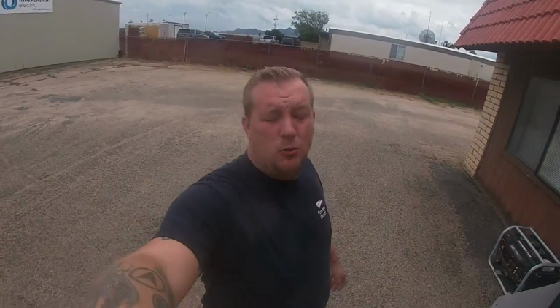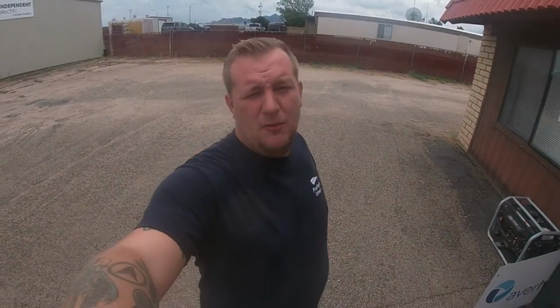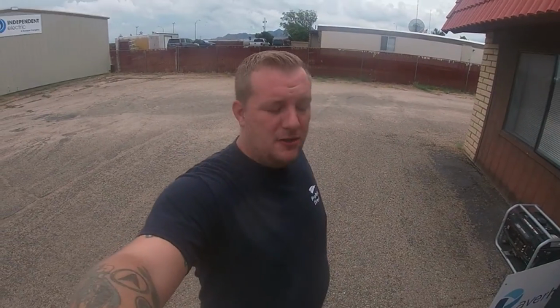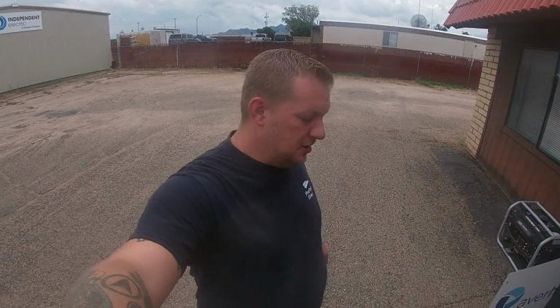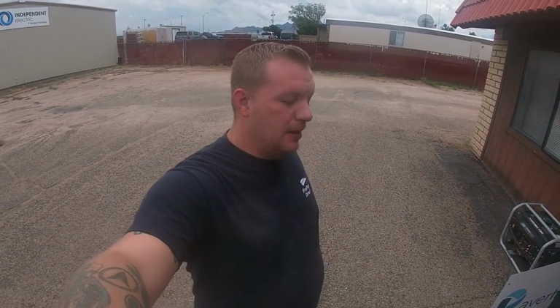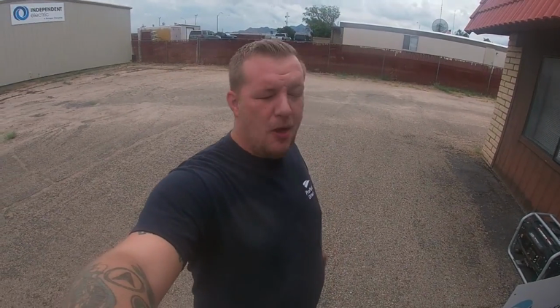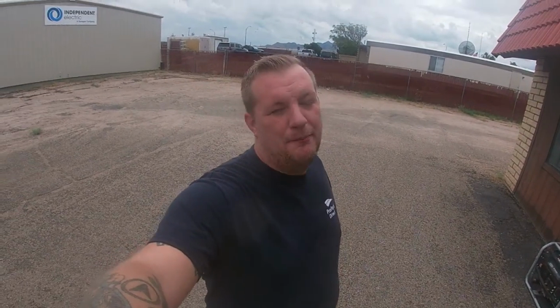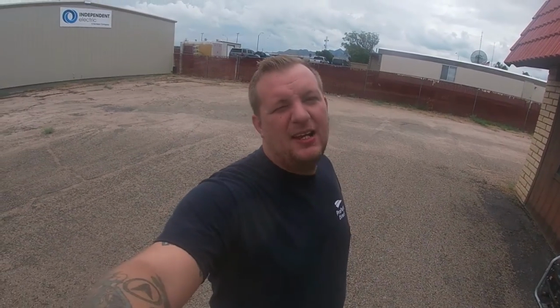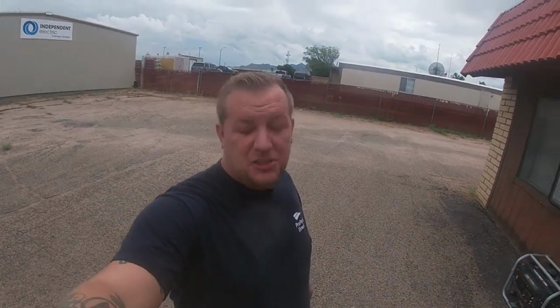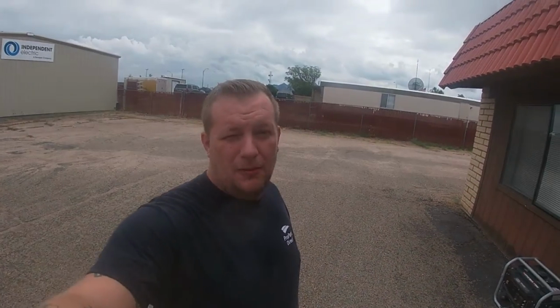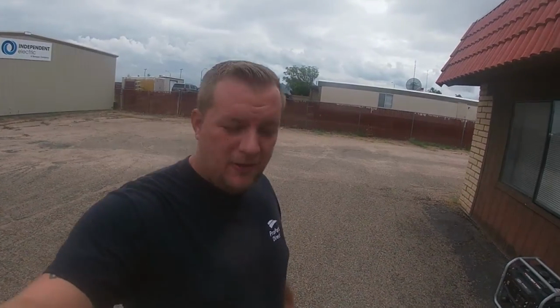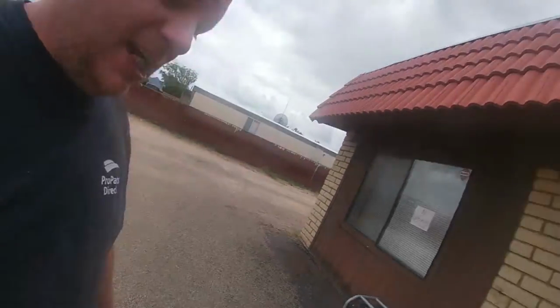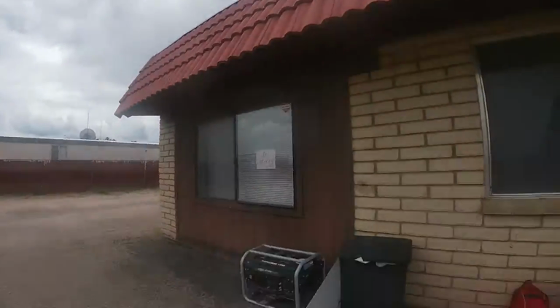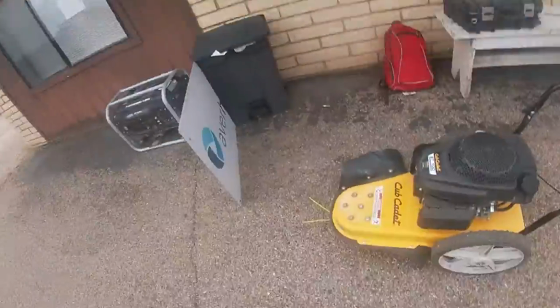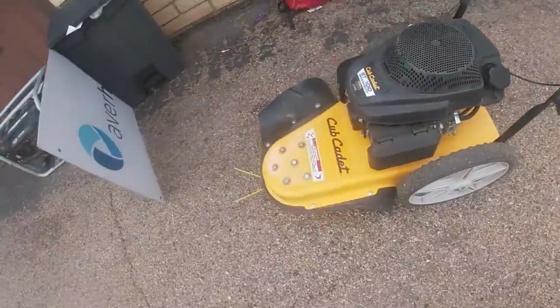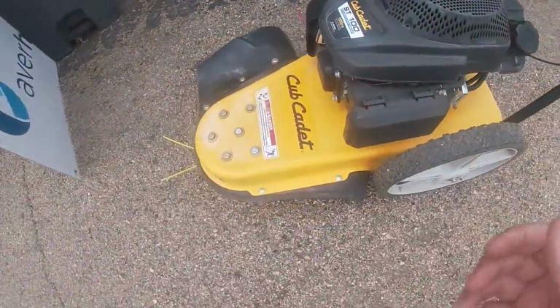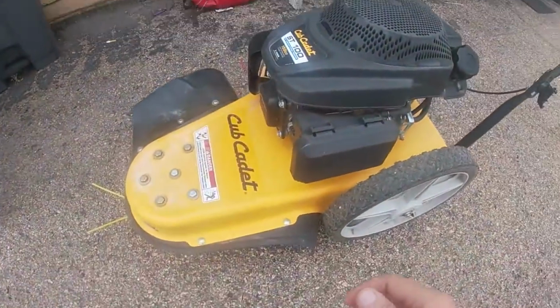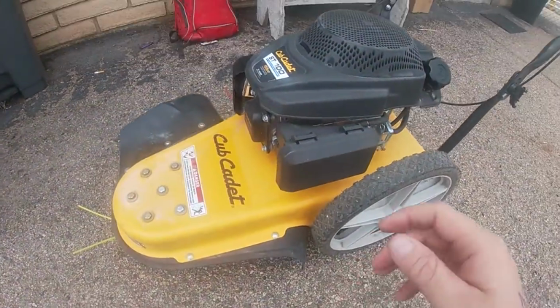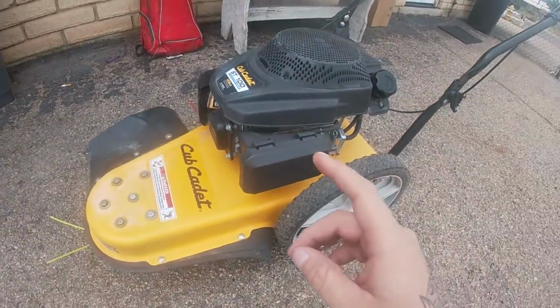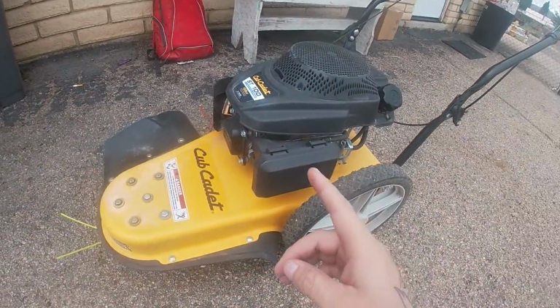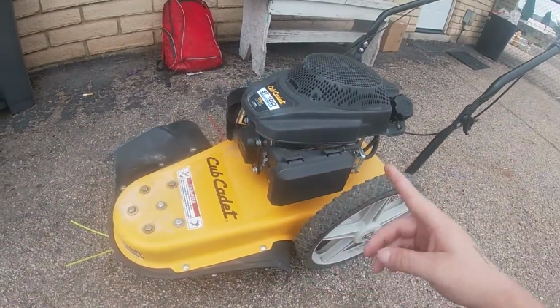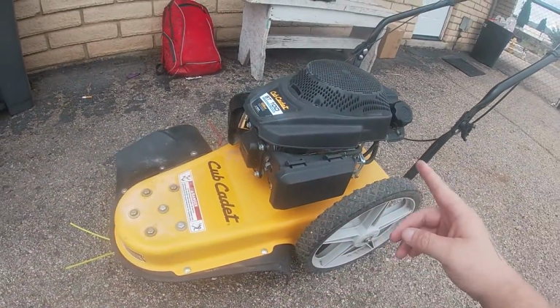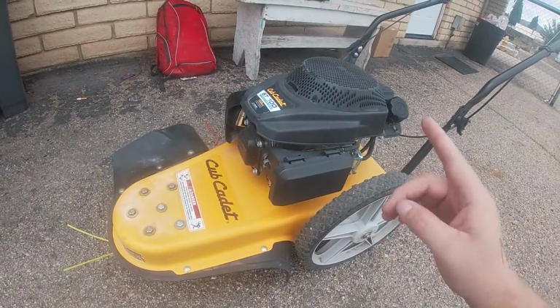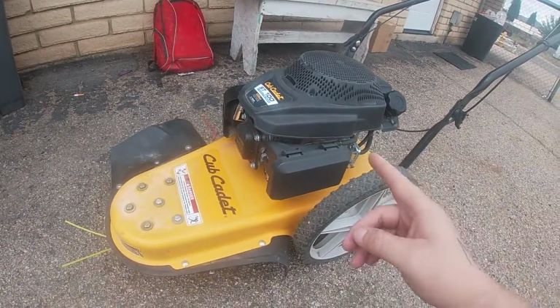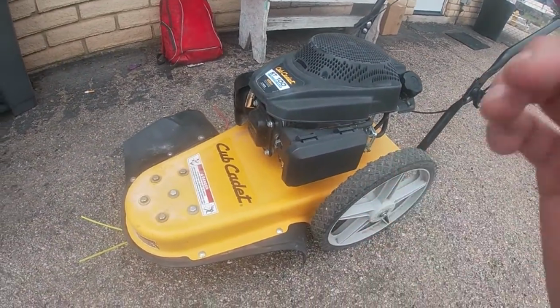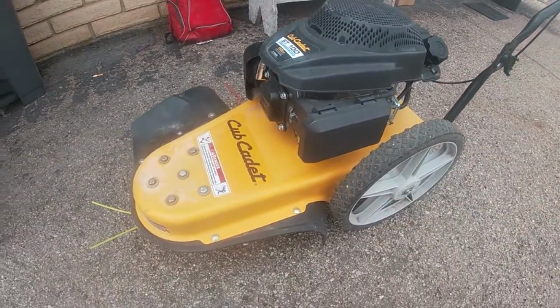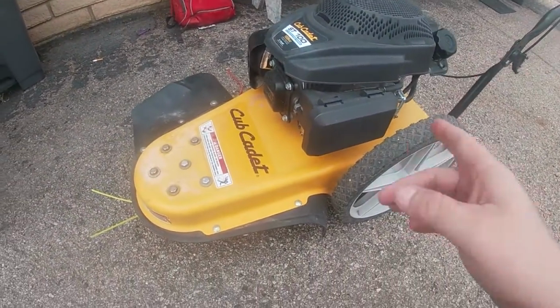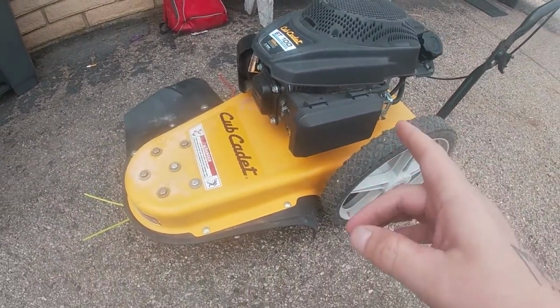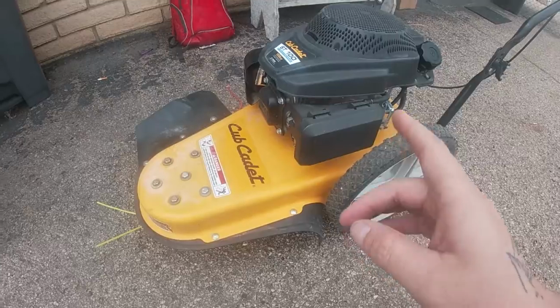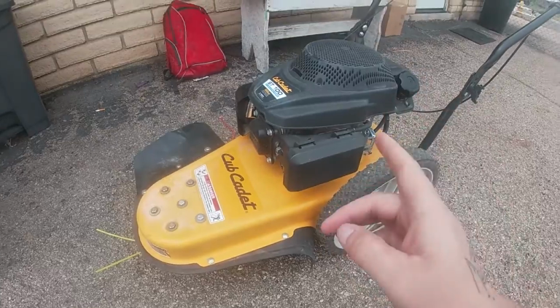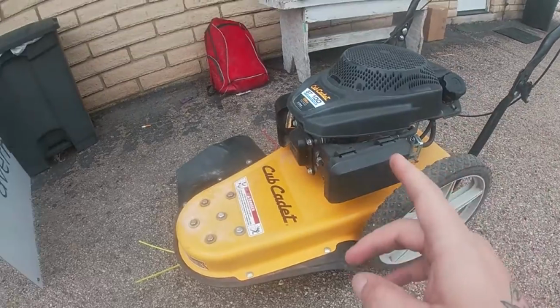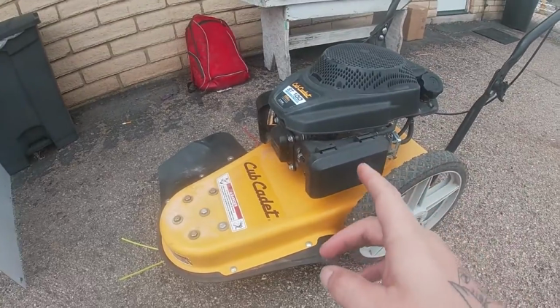What's going on YouTube? Welcome back to the Repair Gang channel. Today's video, we are working on this Cub Cadet walk-behind string trimmer.